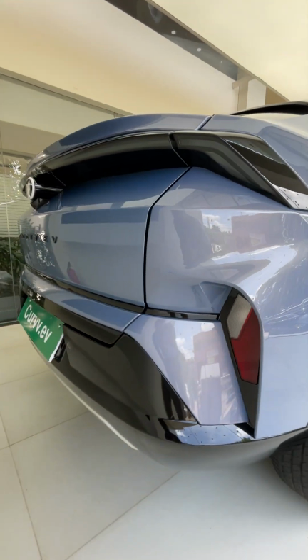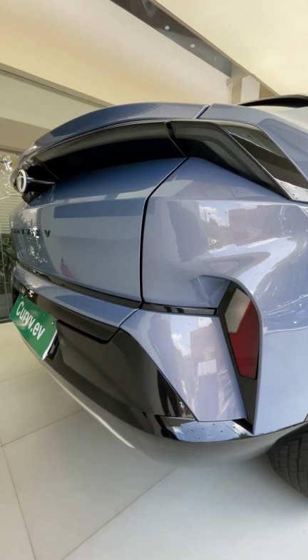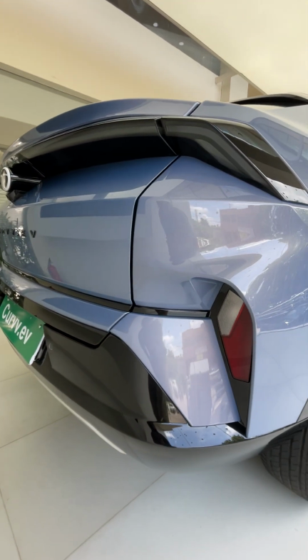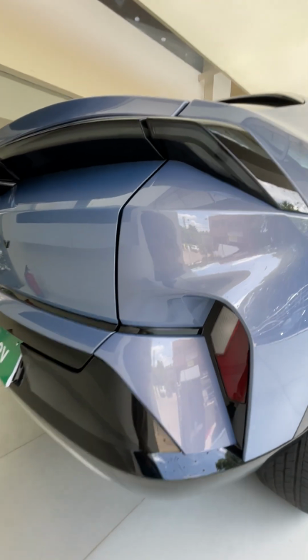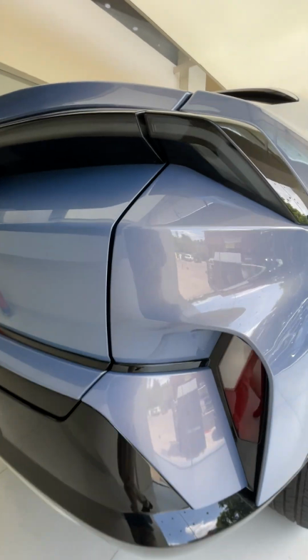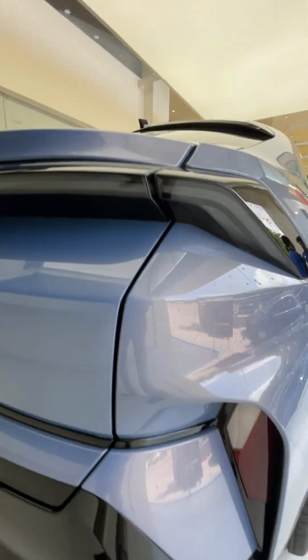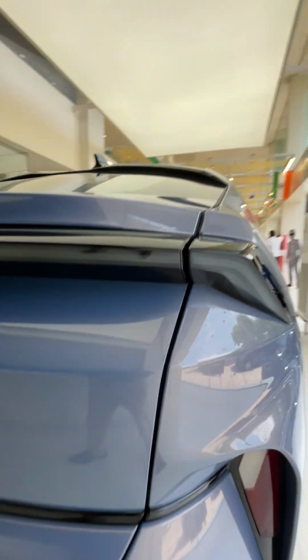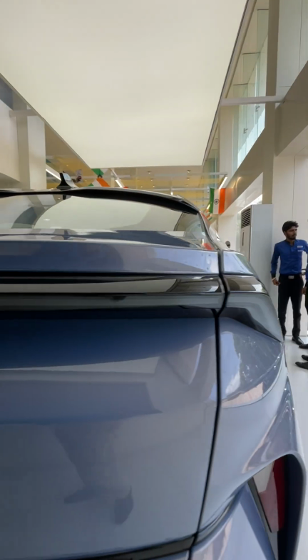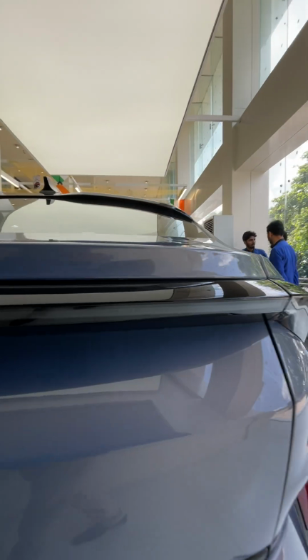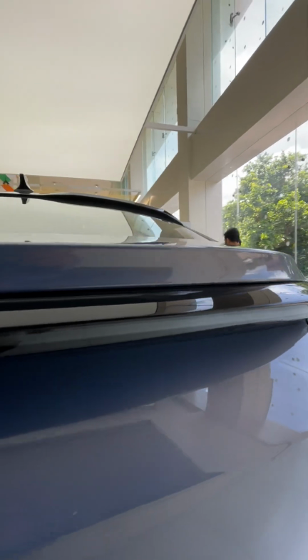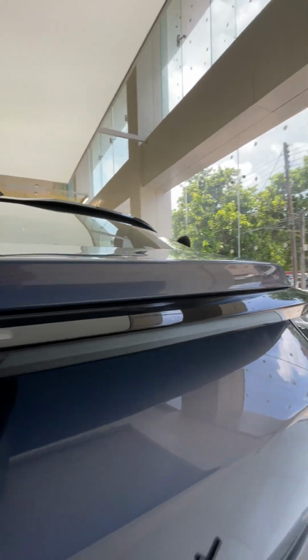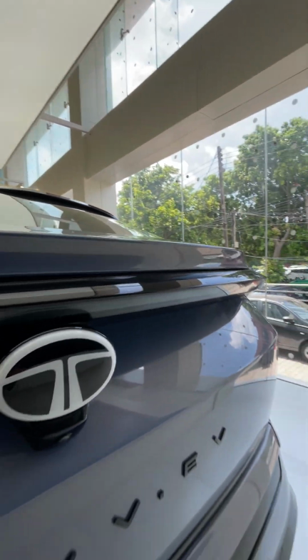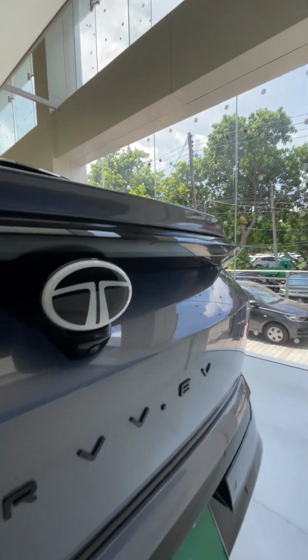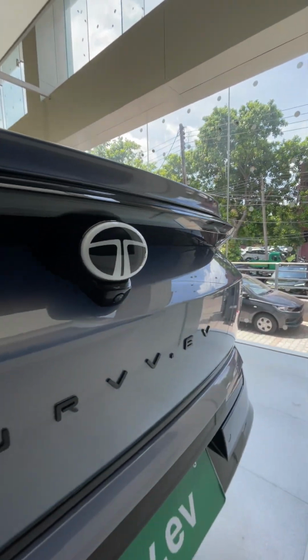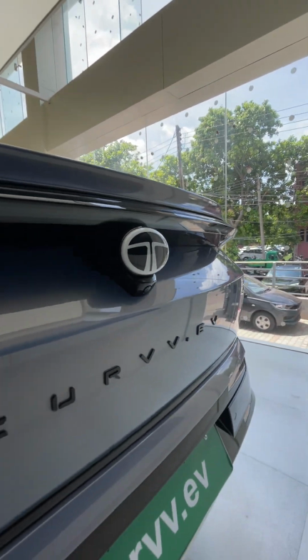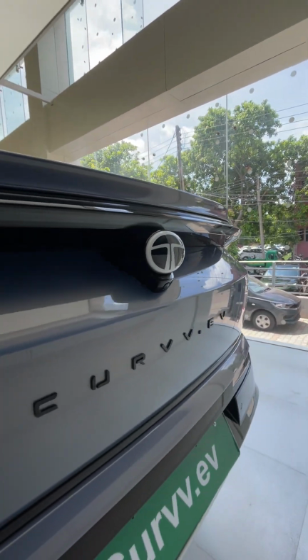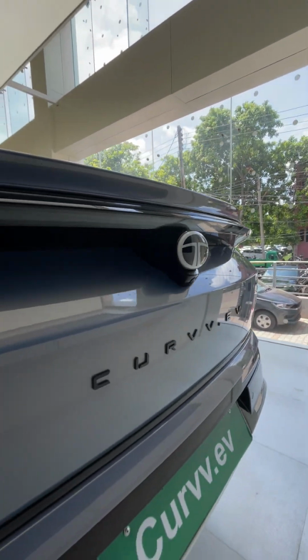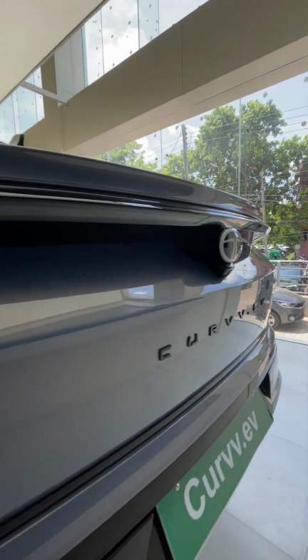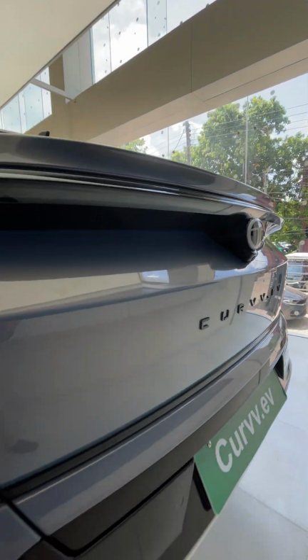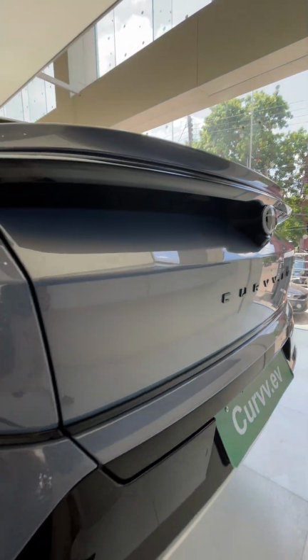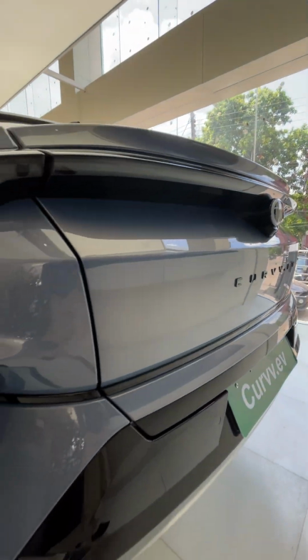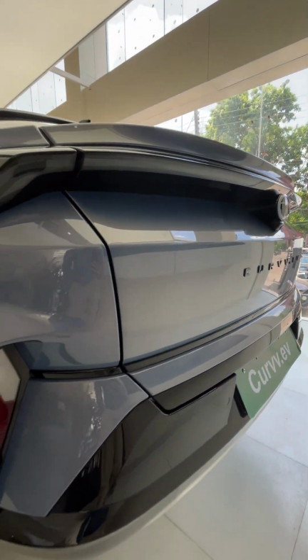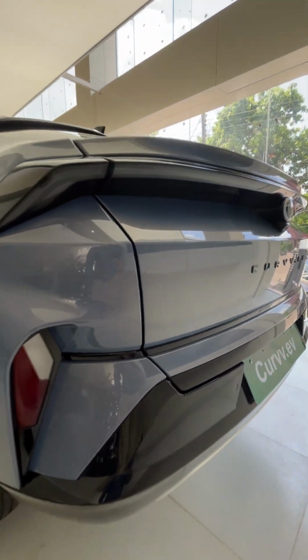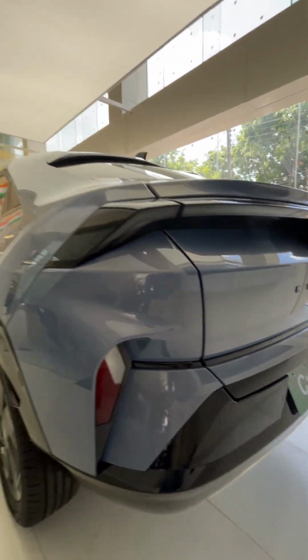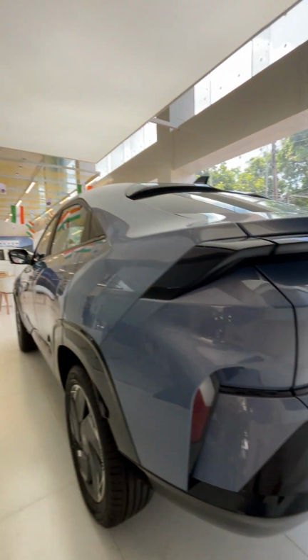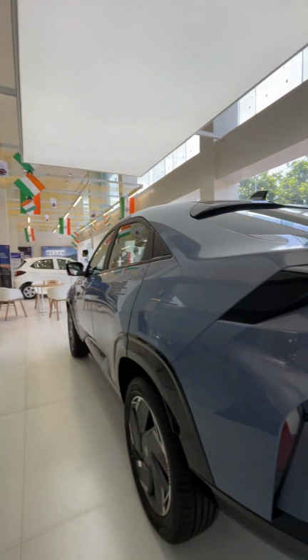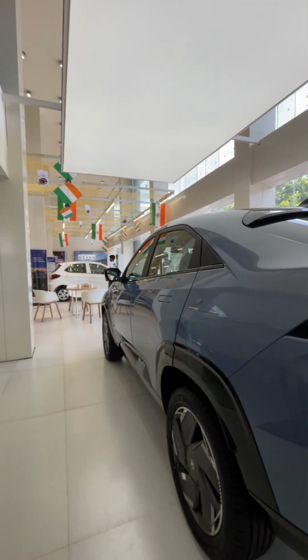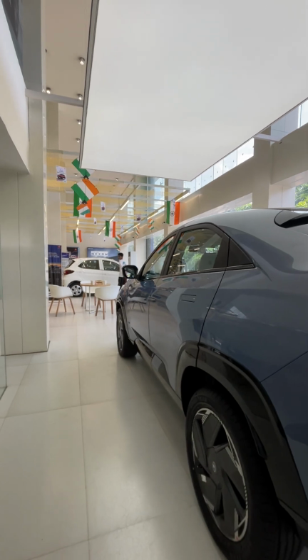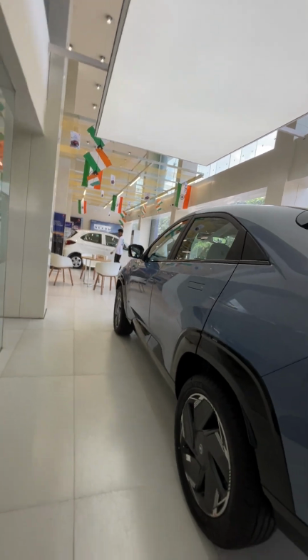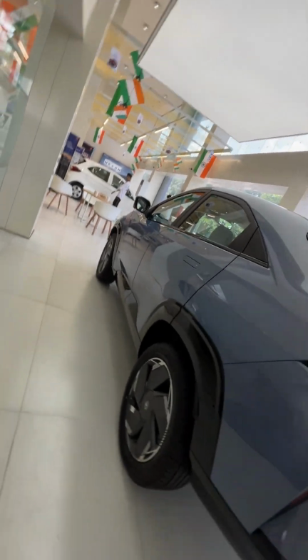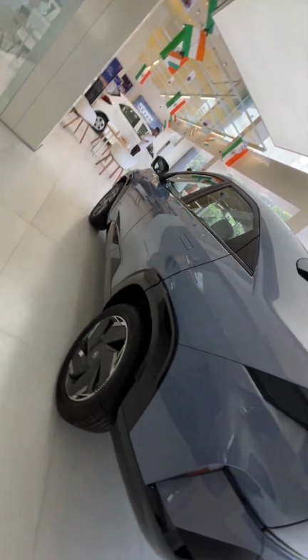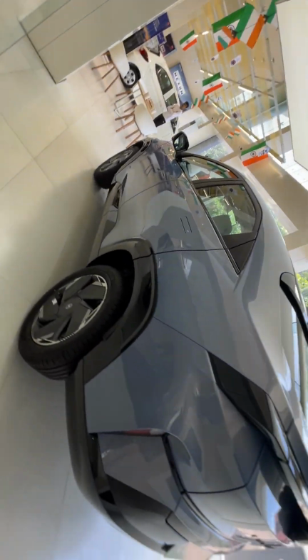That's the rear of the car with the Curvv dot EV badging. And here's the side profile again.